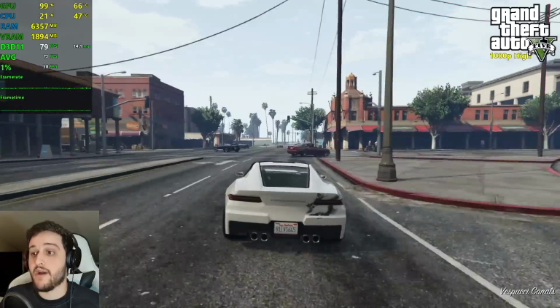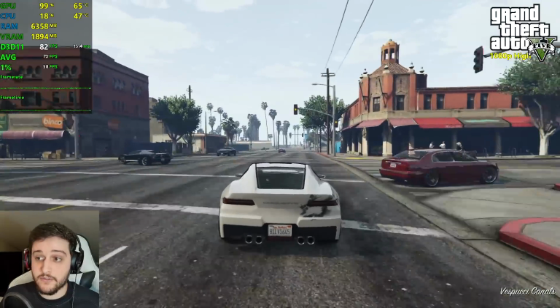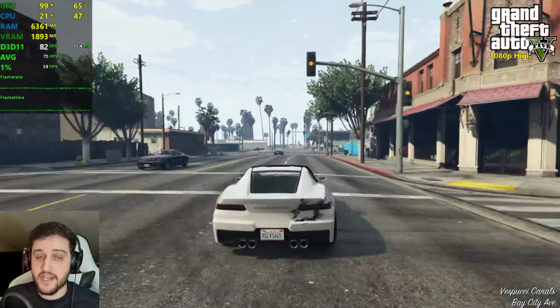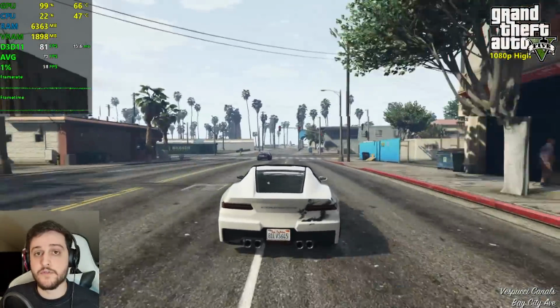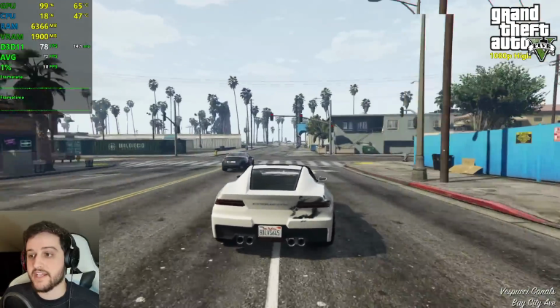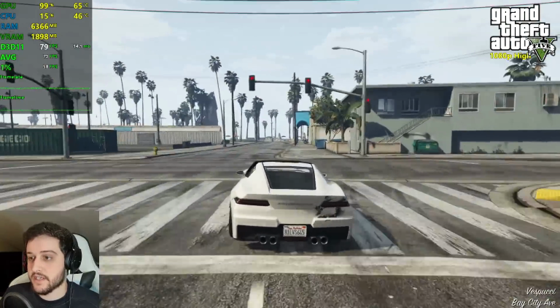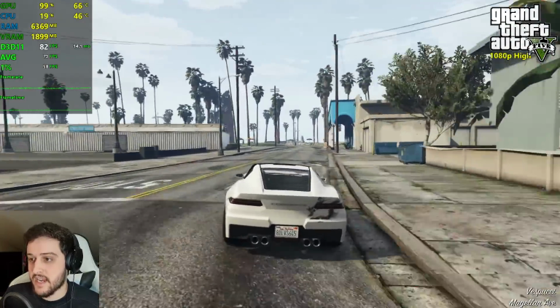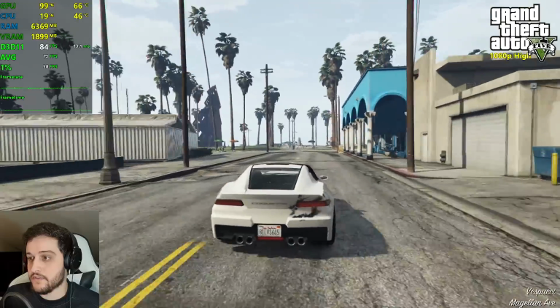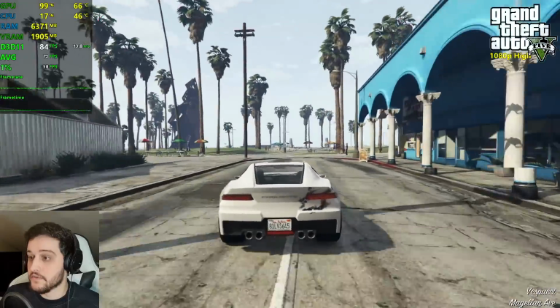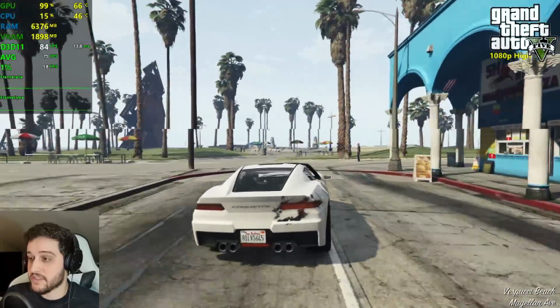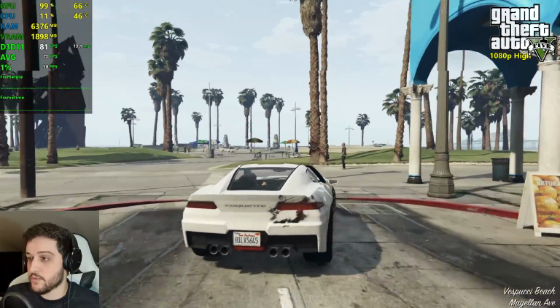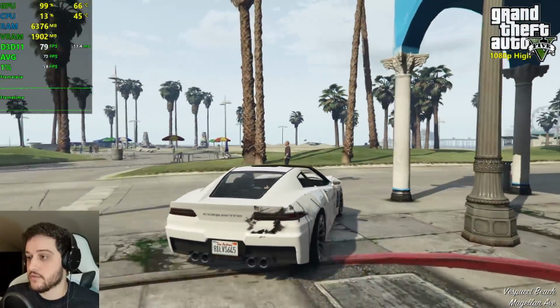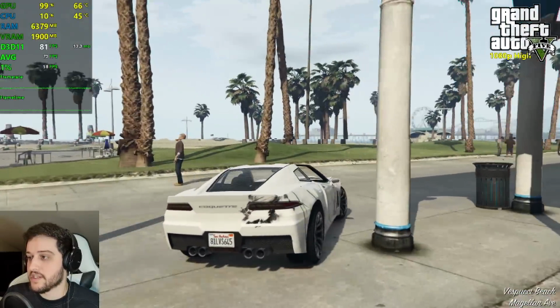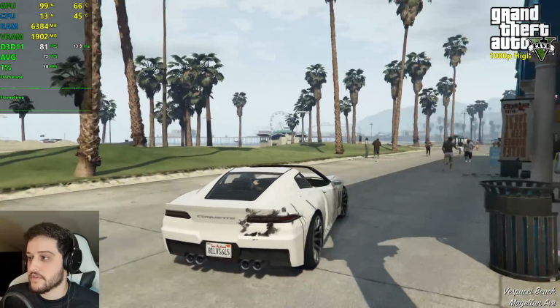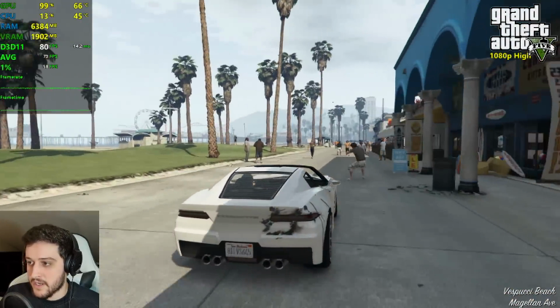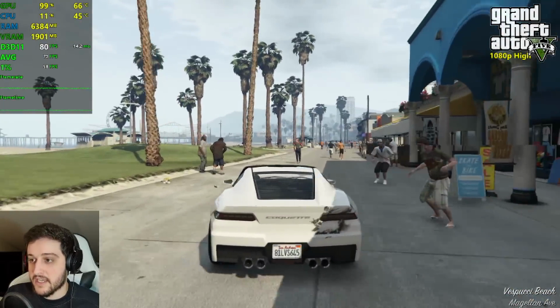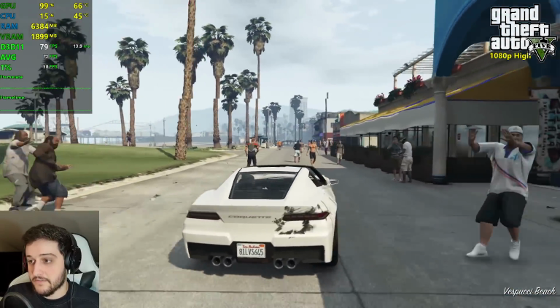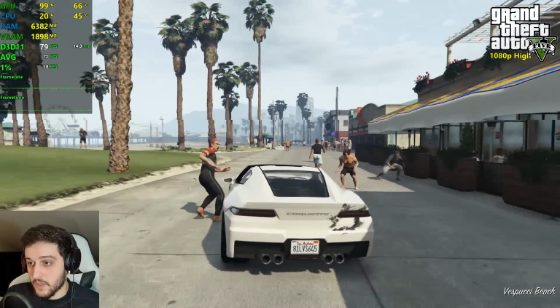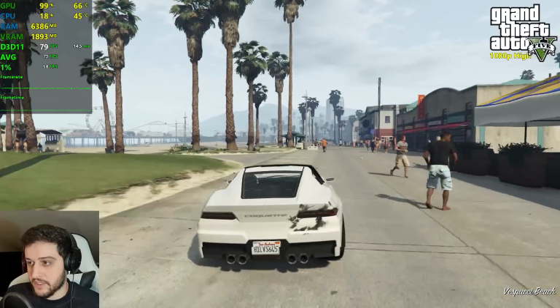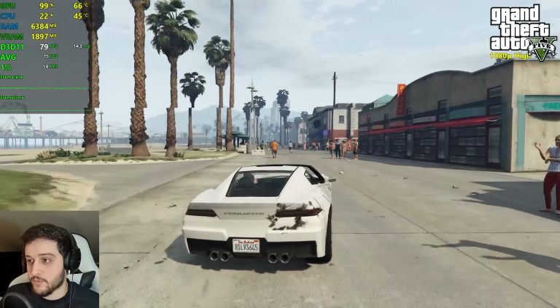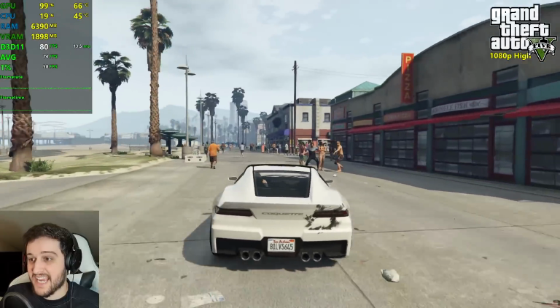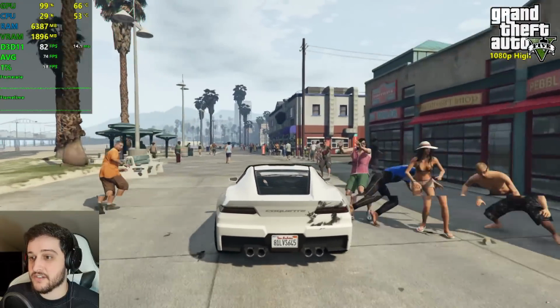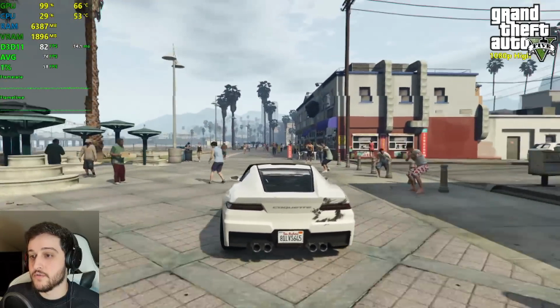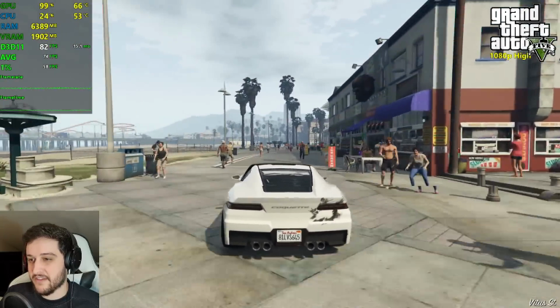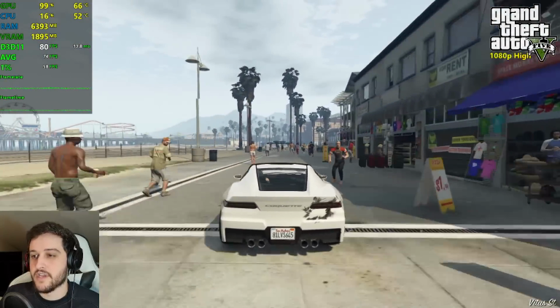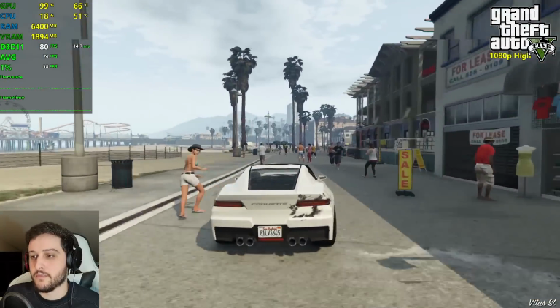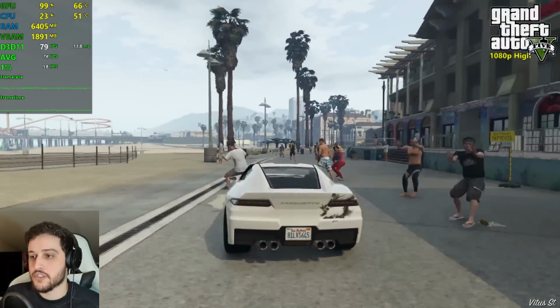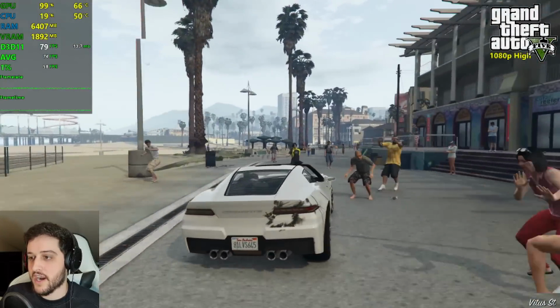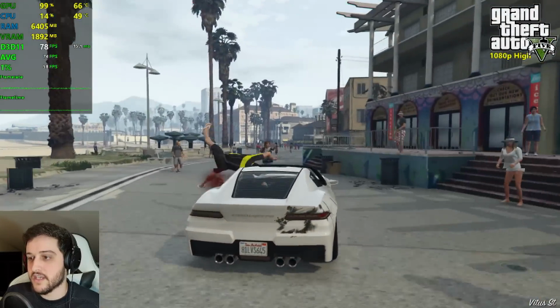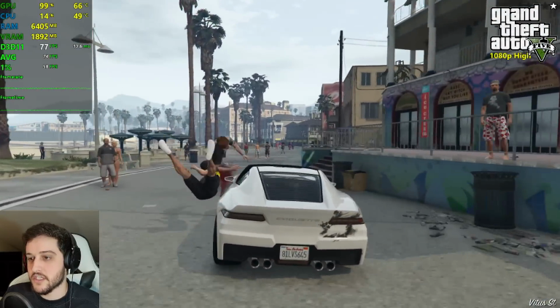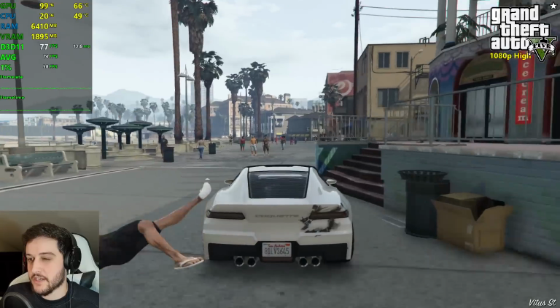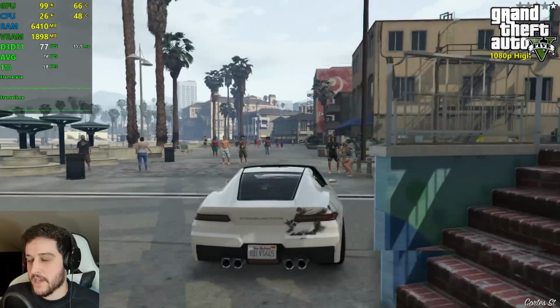I had to turn down a few settings because of the VRAM limitation — we got 2 GB of VRAM. If you want to play this game with high textures, you will have to turn down the population variety and the shadow effects.